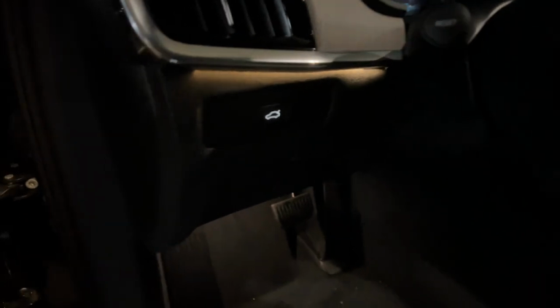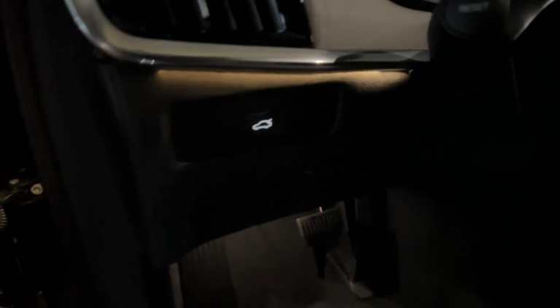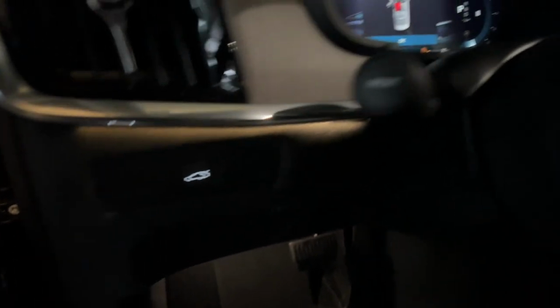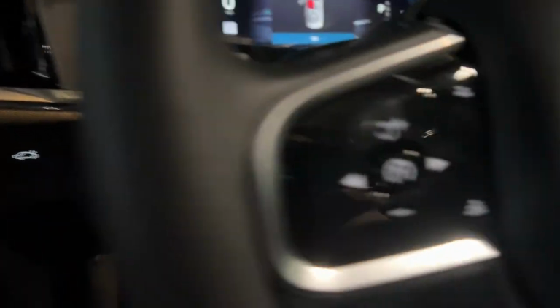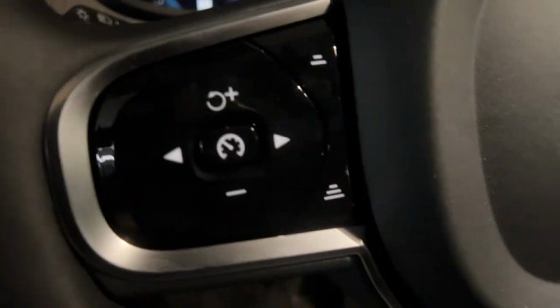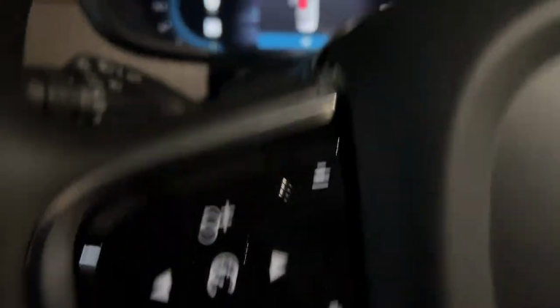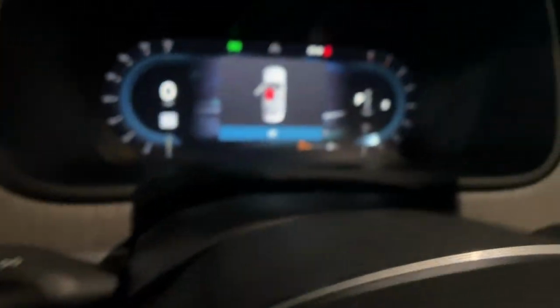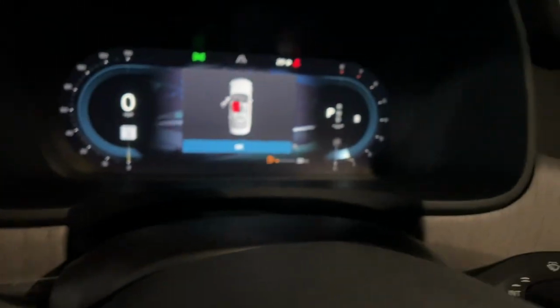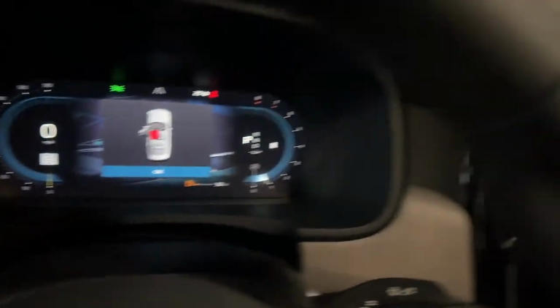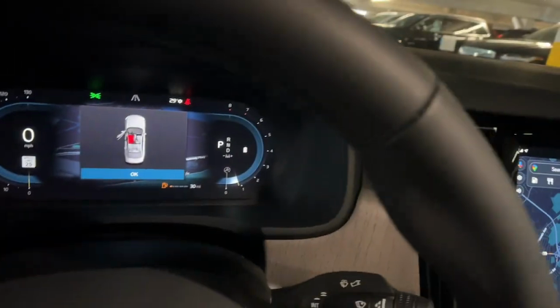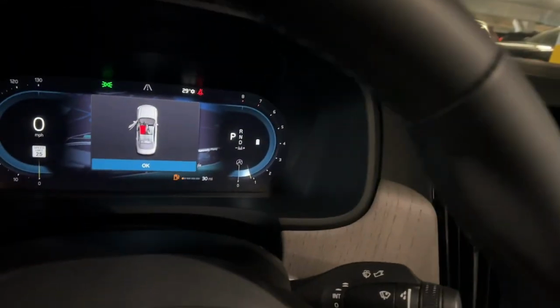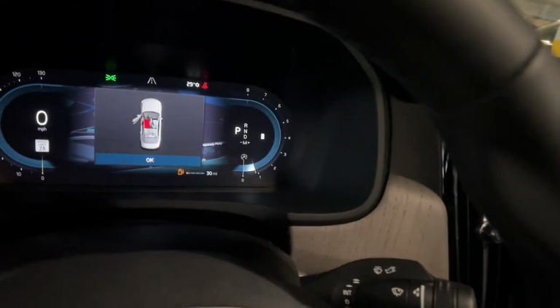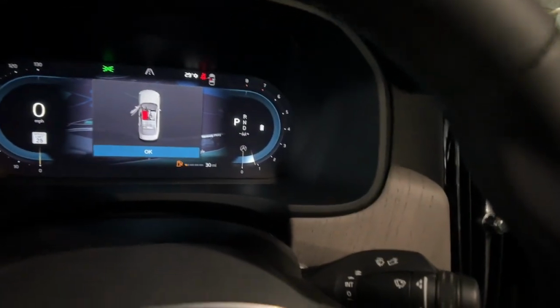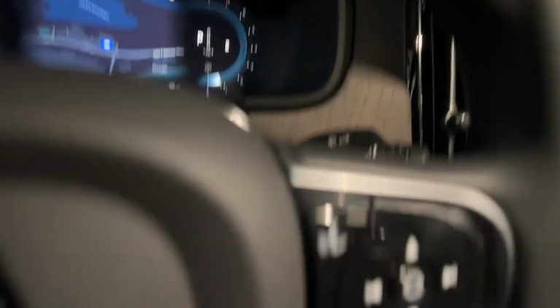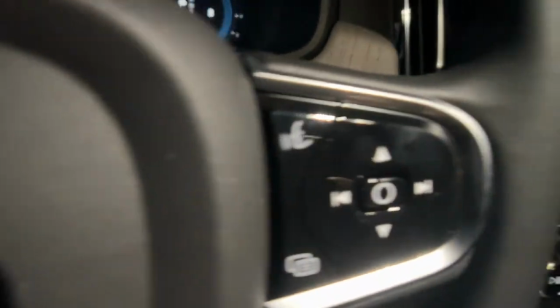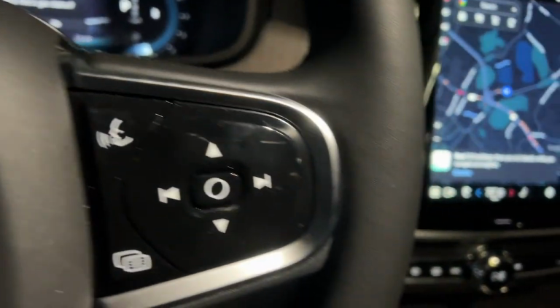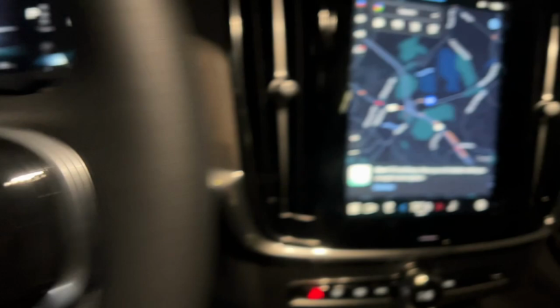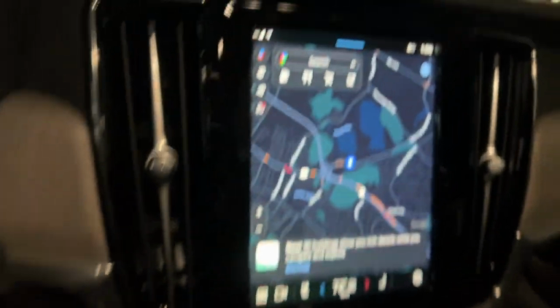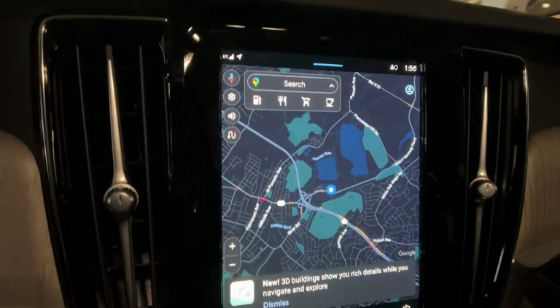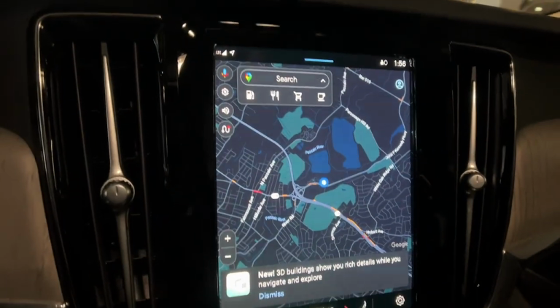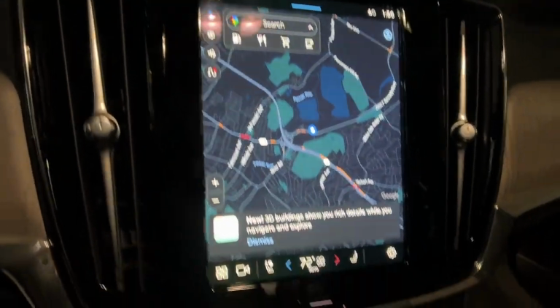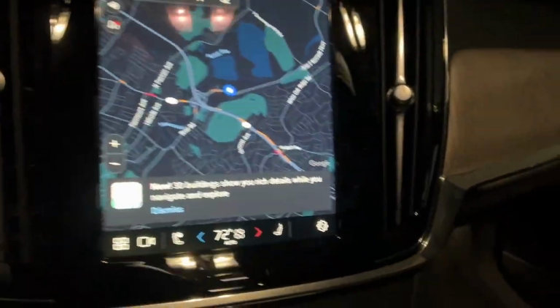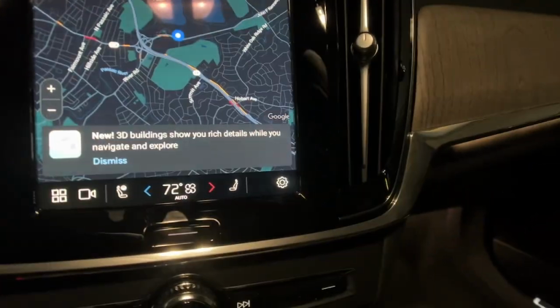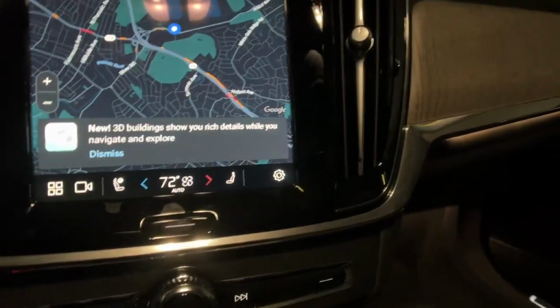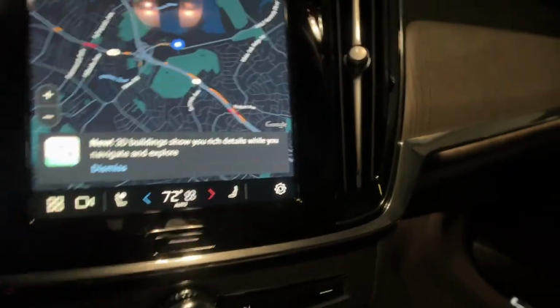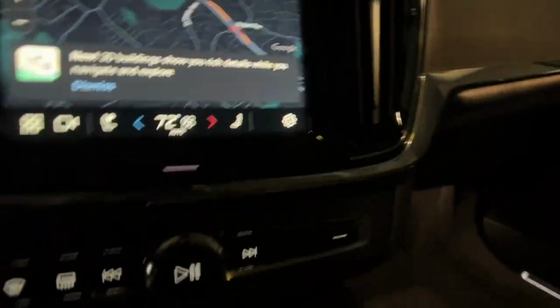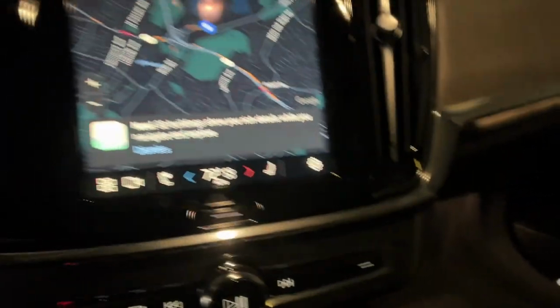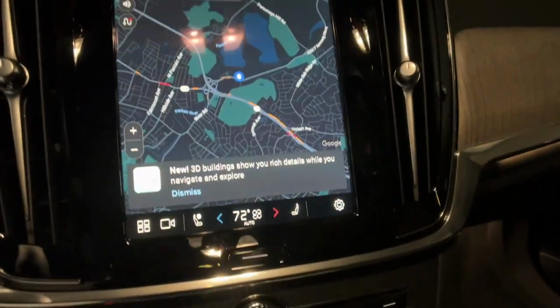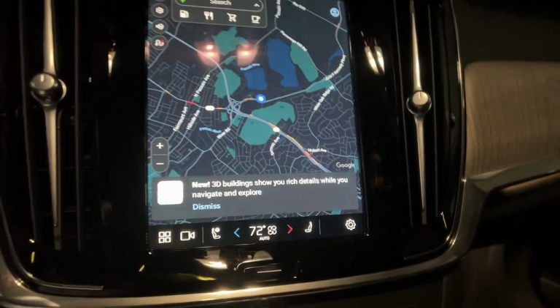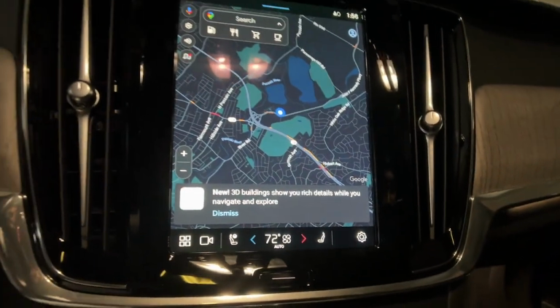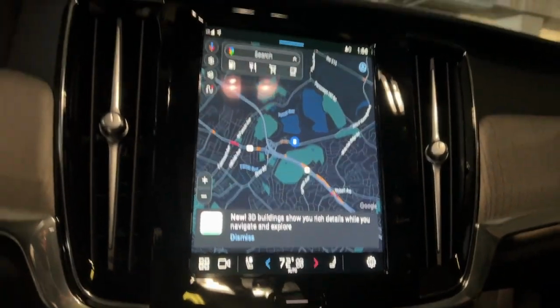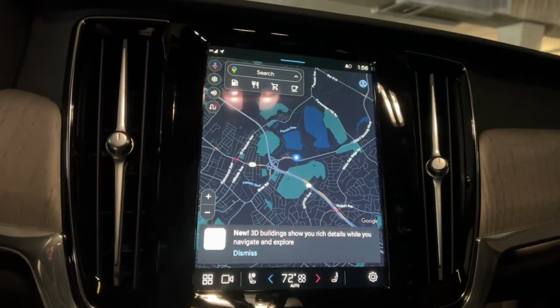These are just some of the great options this vehicle comes with: heated steering wheel, Apple CarPlay and/or Android Auto, Navigation System, Keyless Entry, and Moonroof.